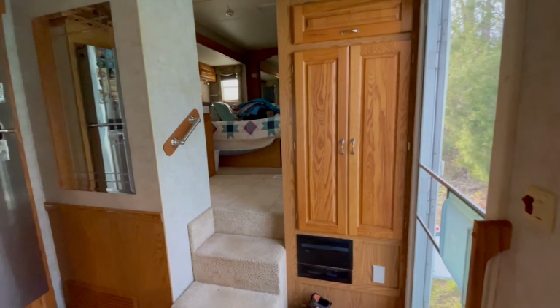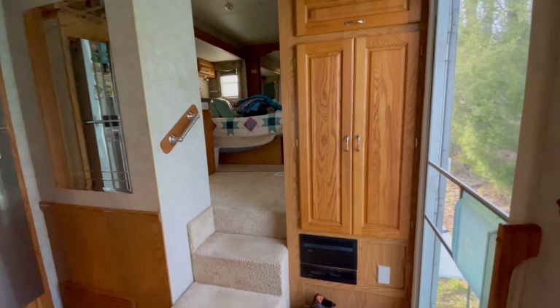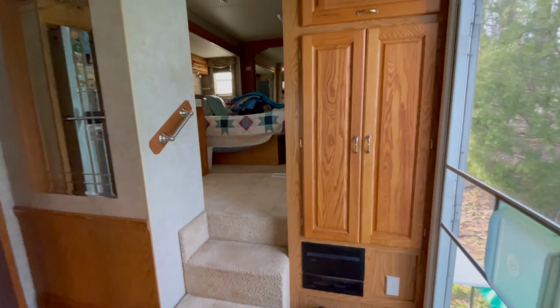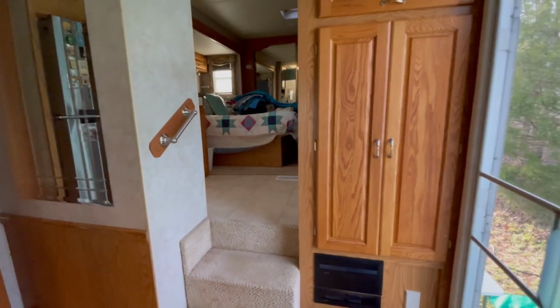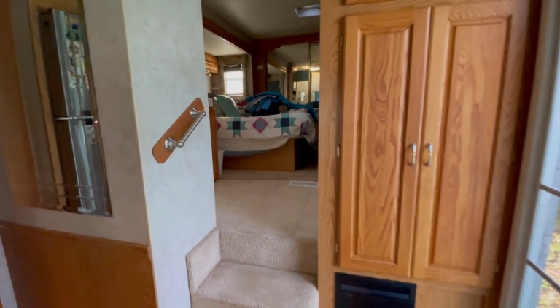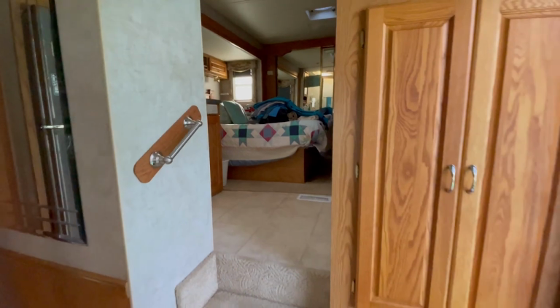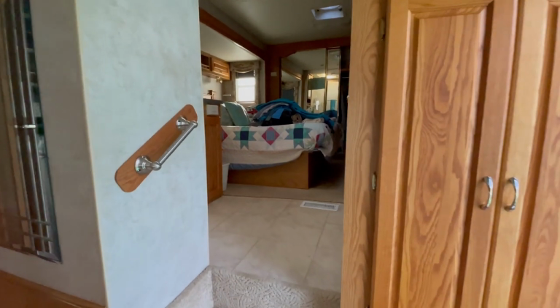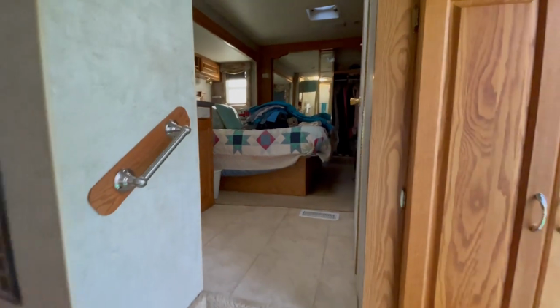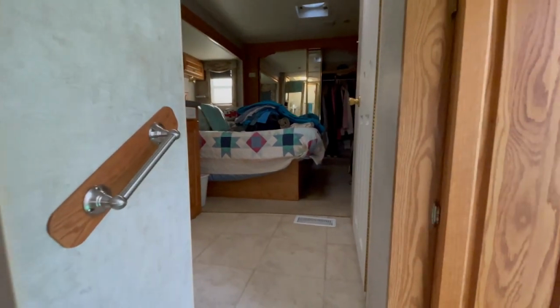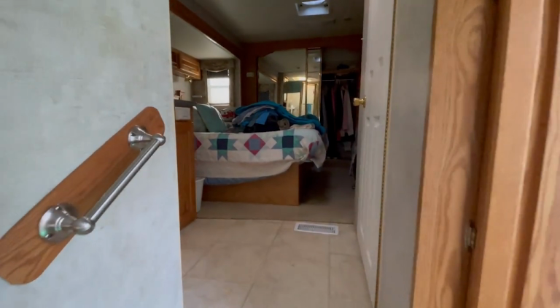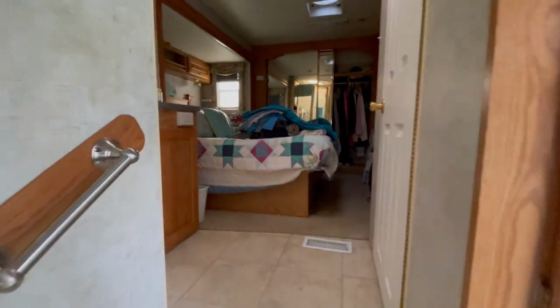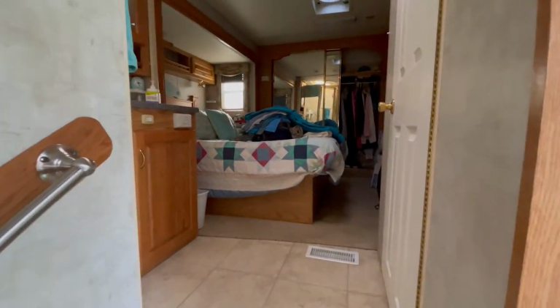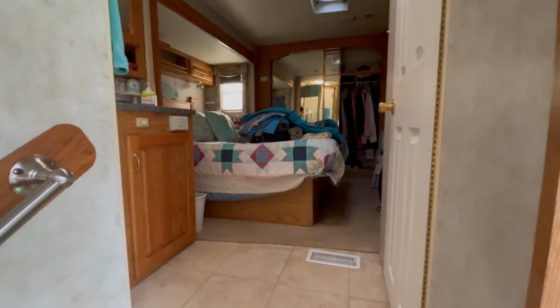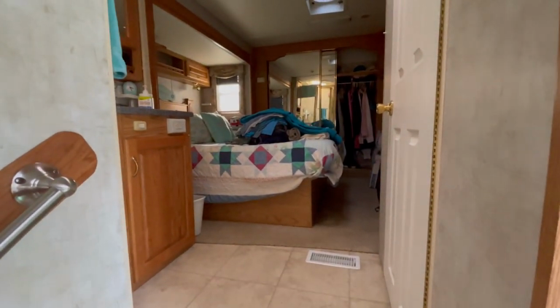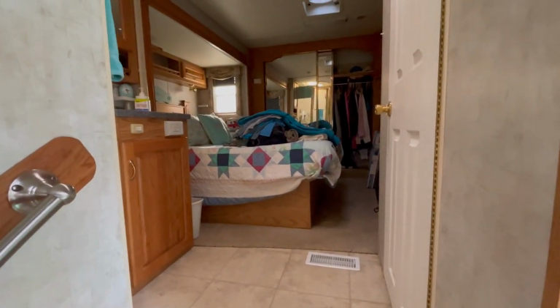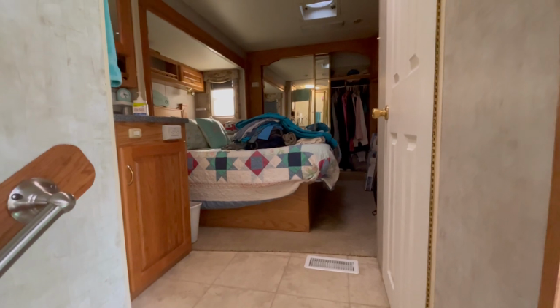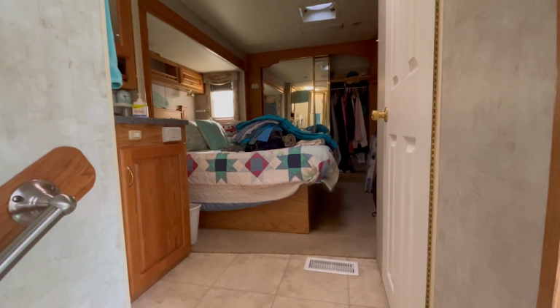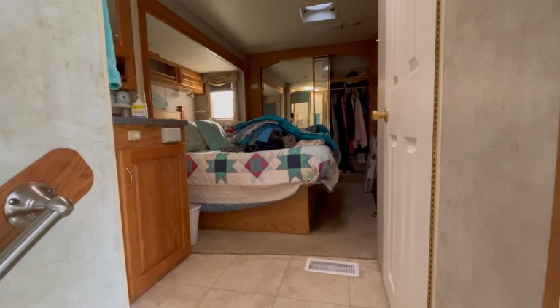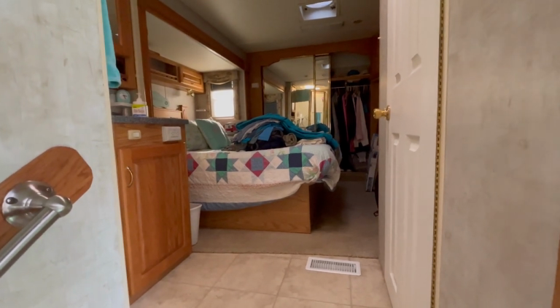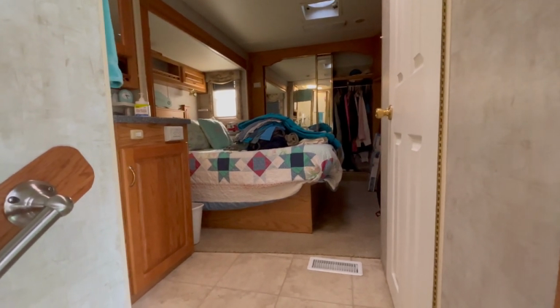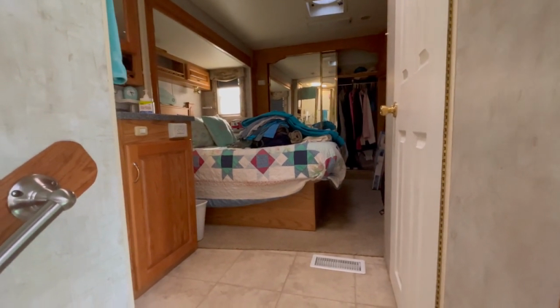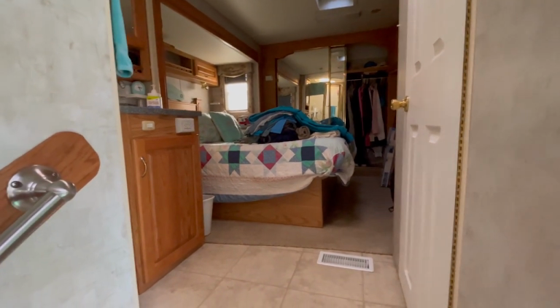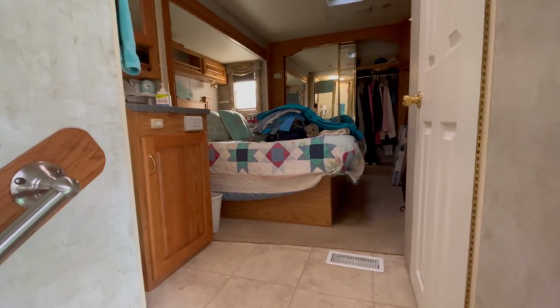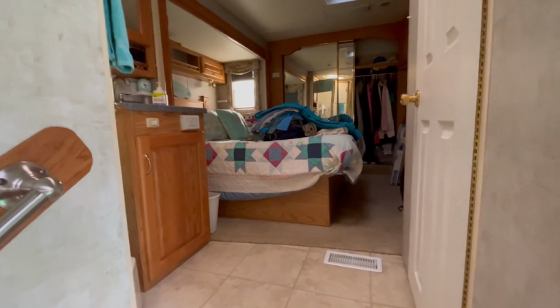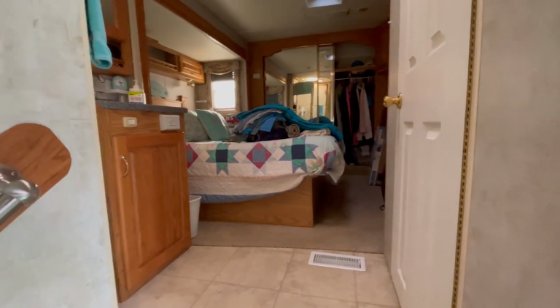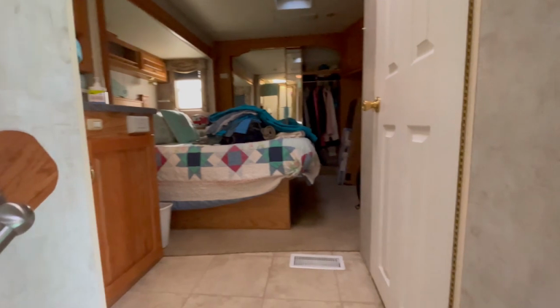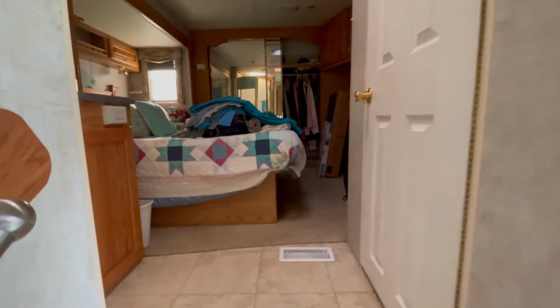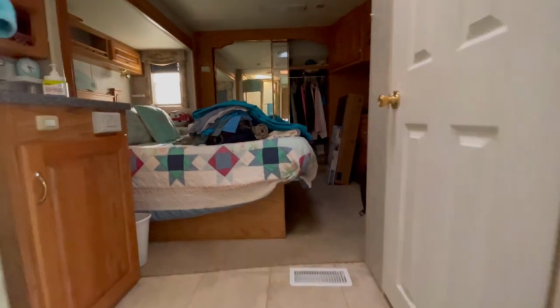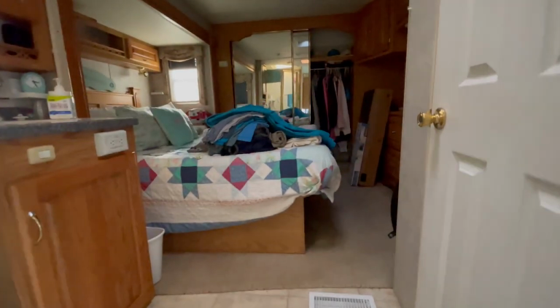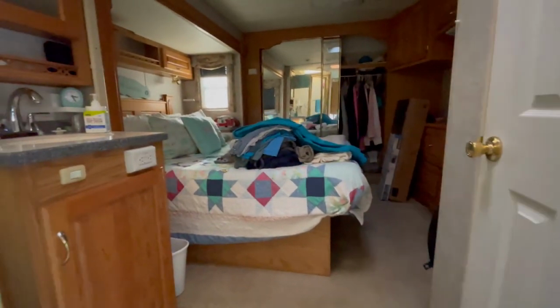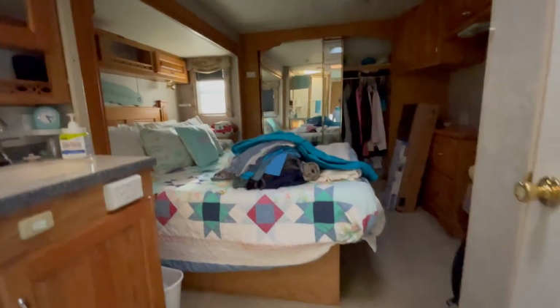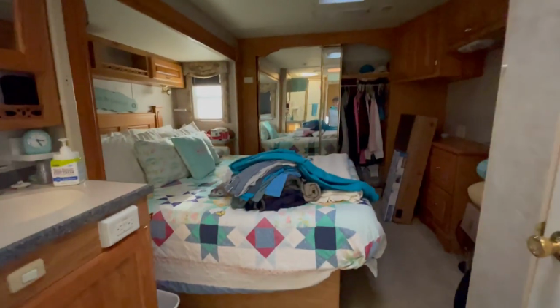We couldn't sleep on the mattress that was in here so we had to go get a new mattress, but that's okay — hey, it's all good.